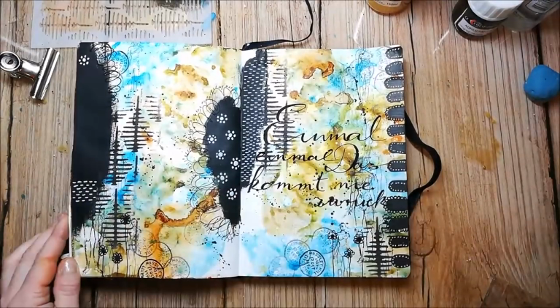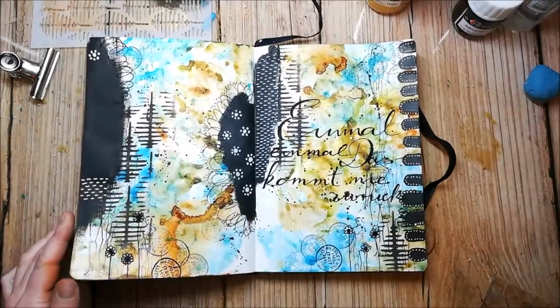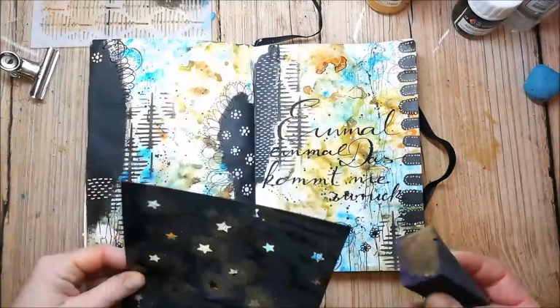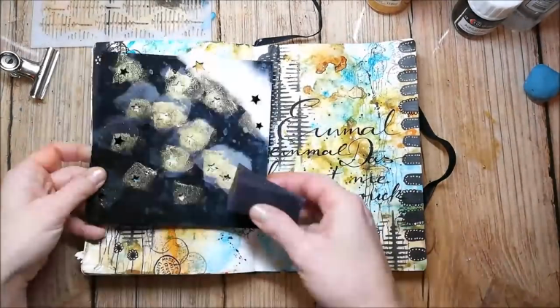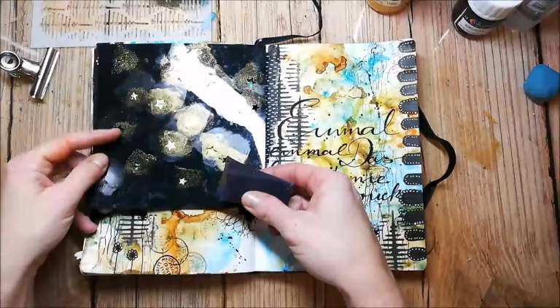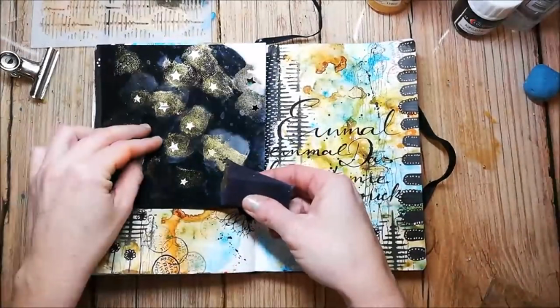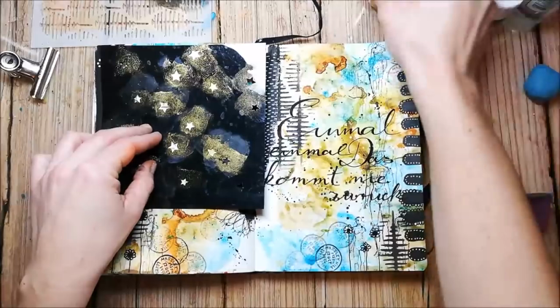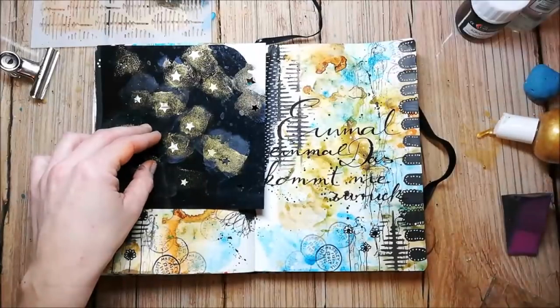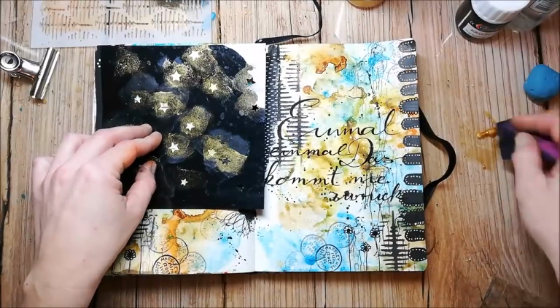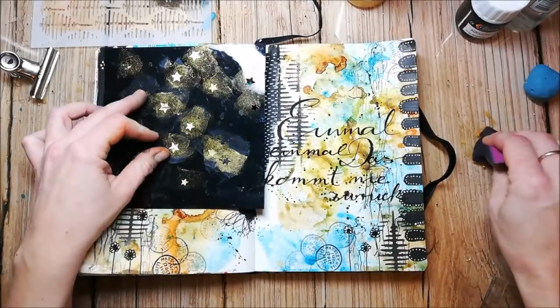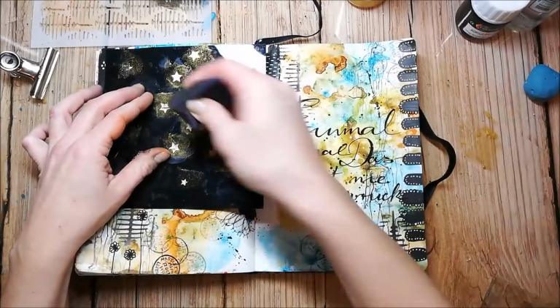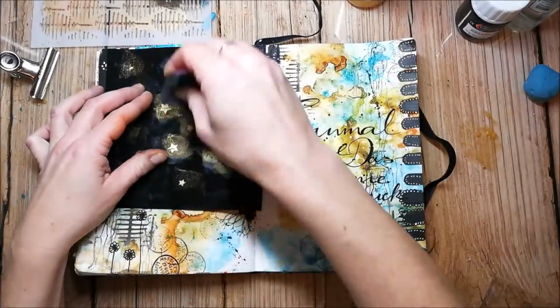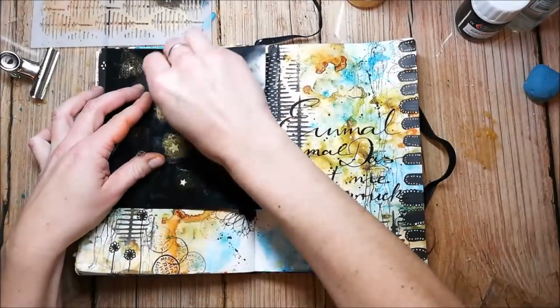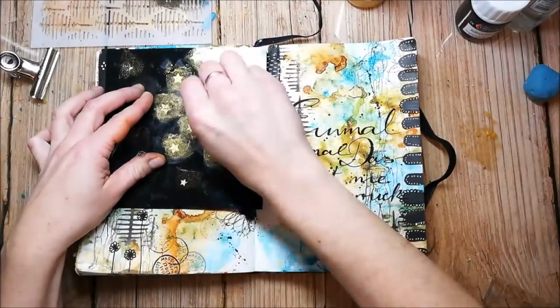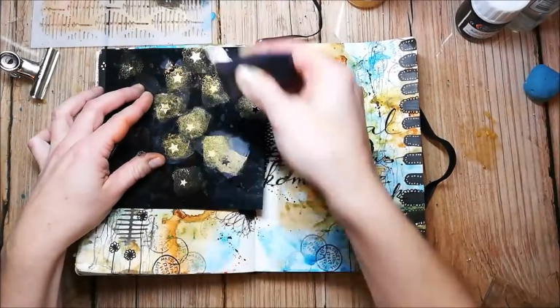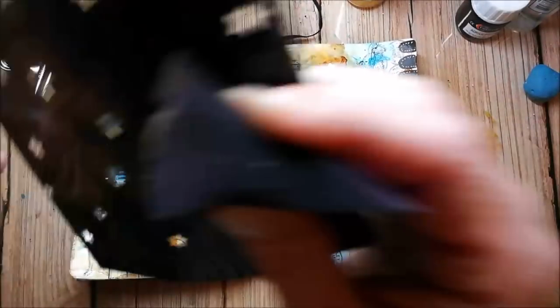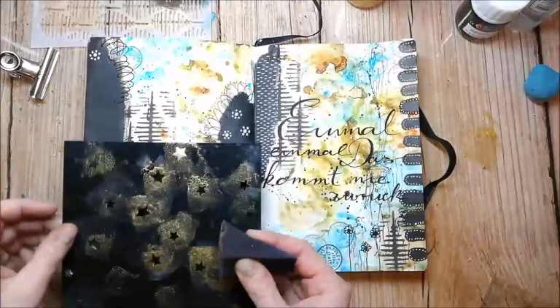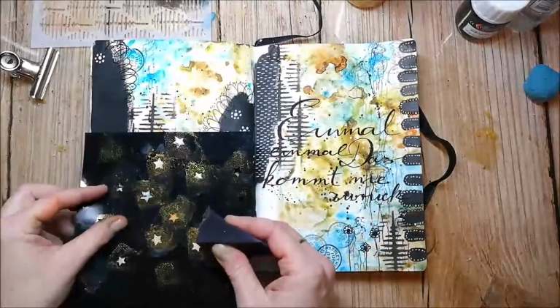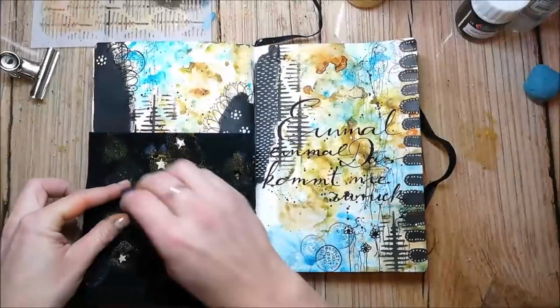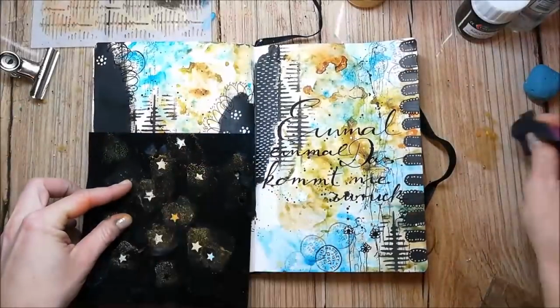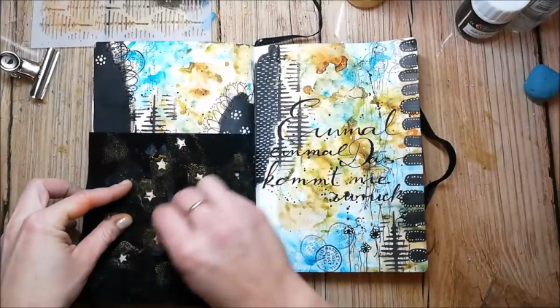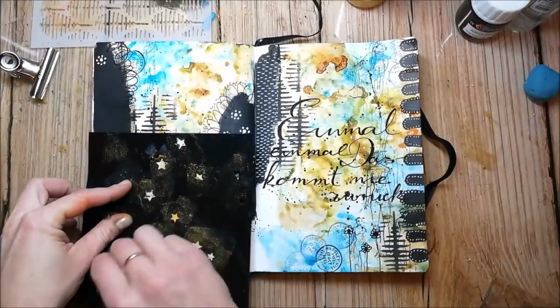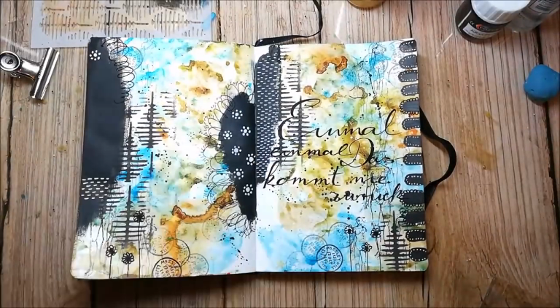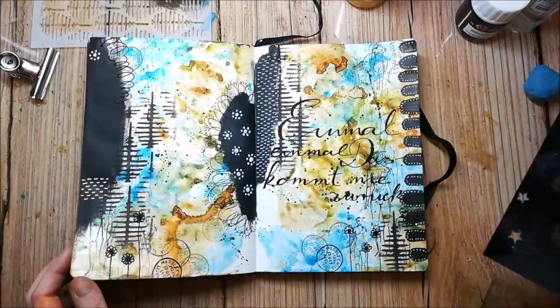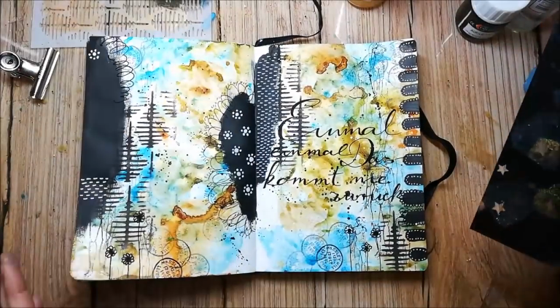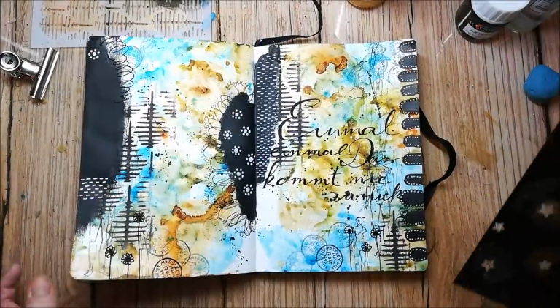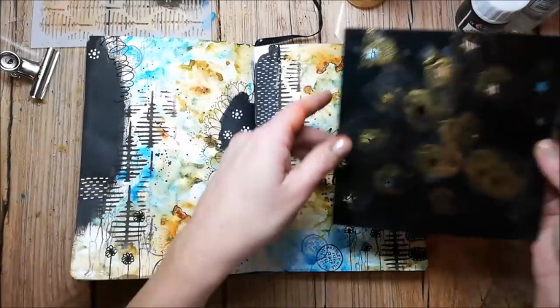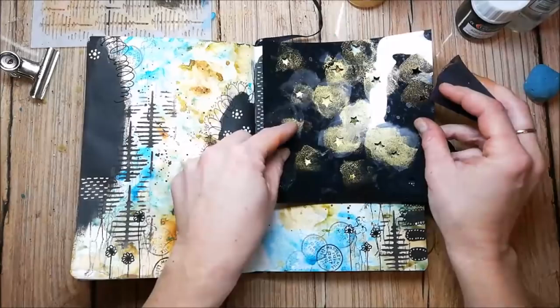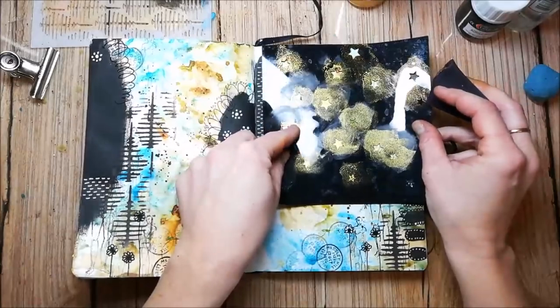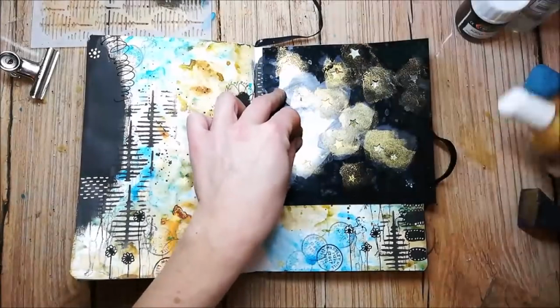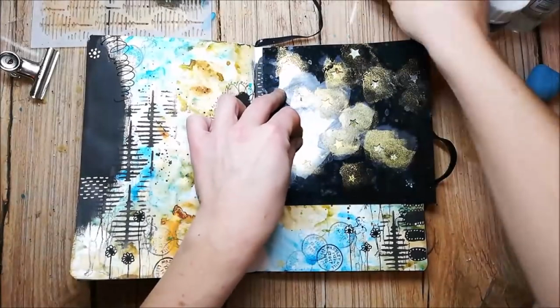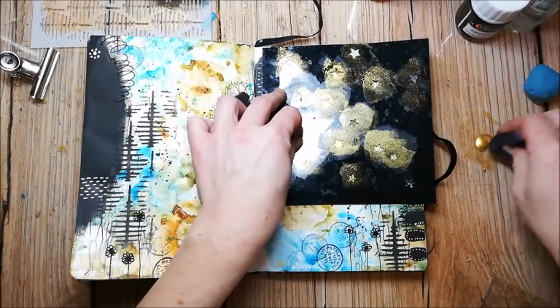I'm adding some gold accents by using the ColorCraft Aztec Metallic gold paint and stenciling some little stars onto the pages. To get a better coverage I stencil the images two times.